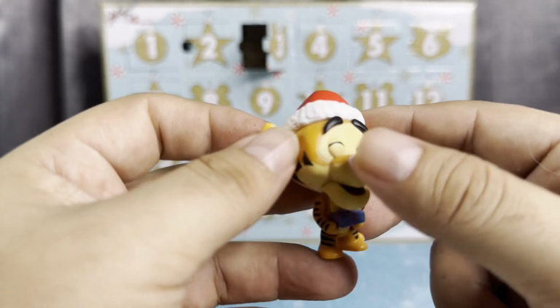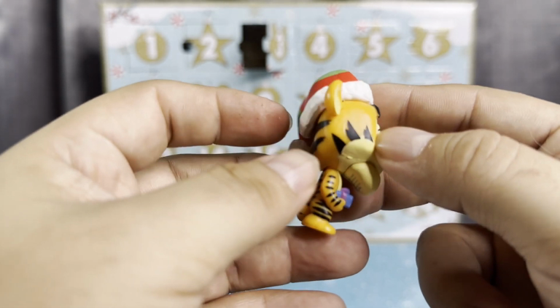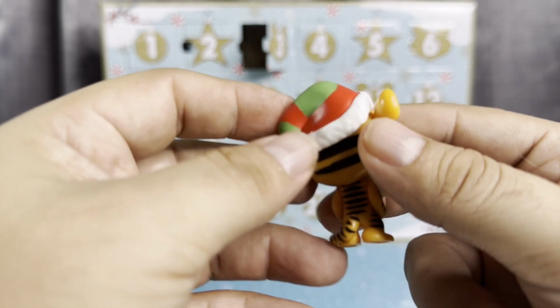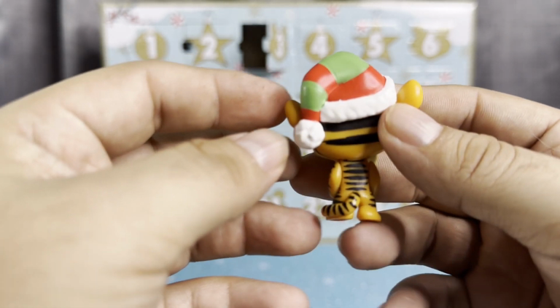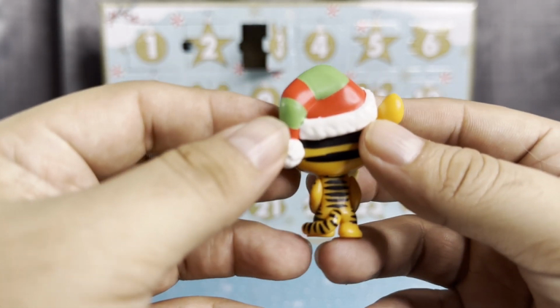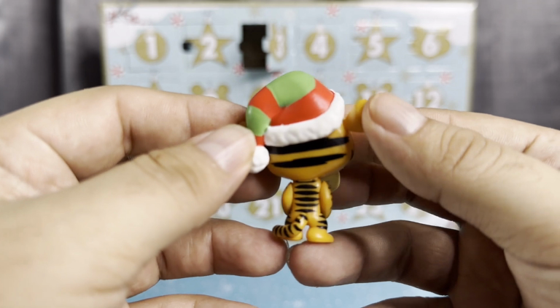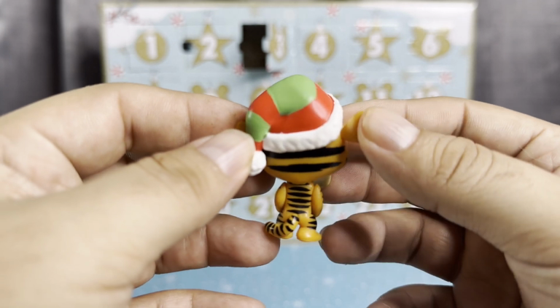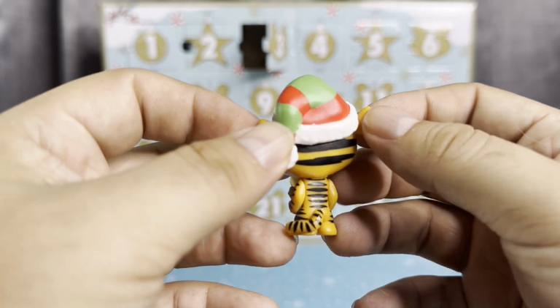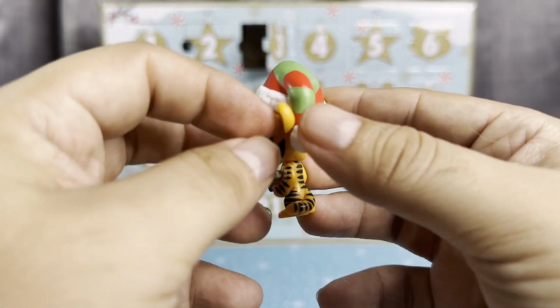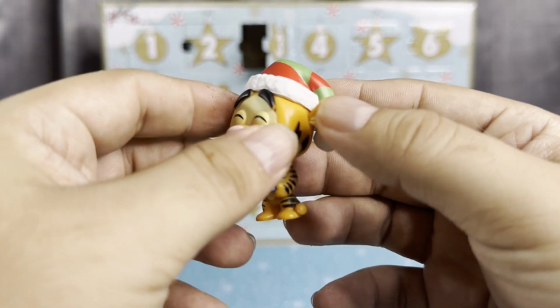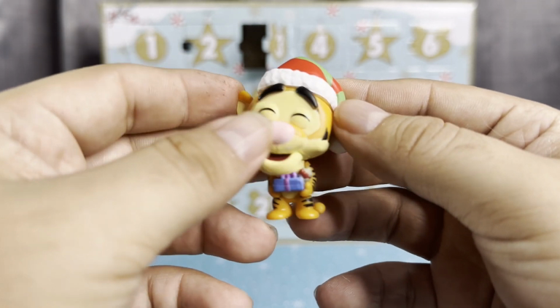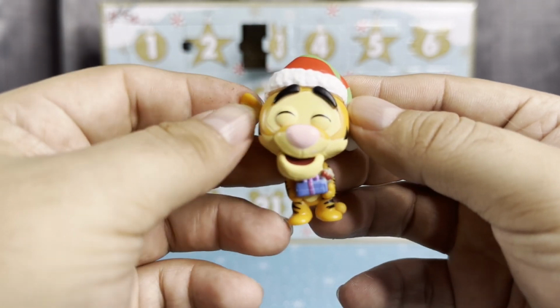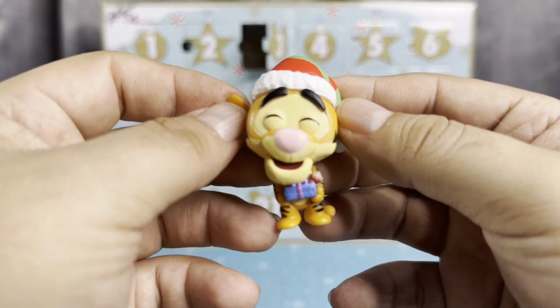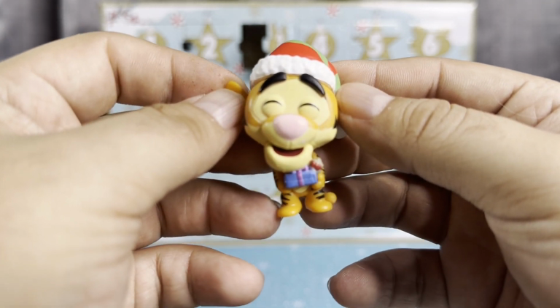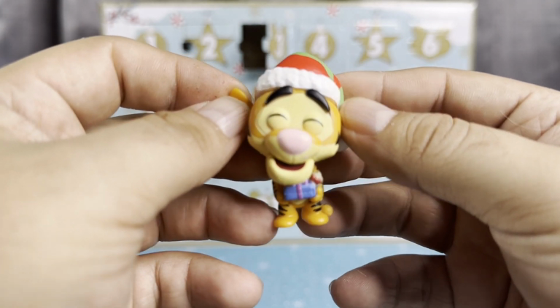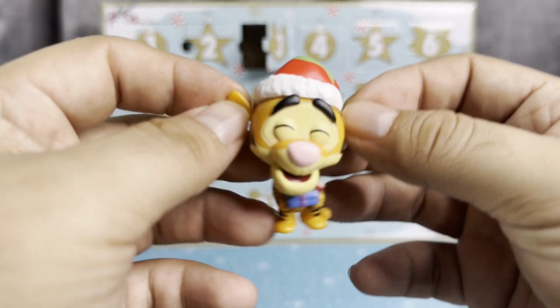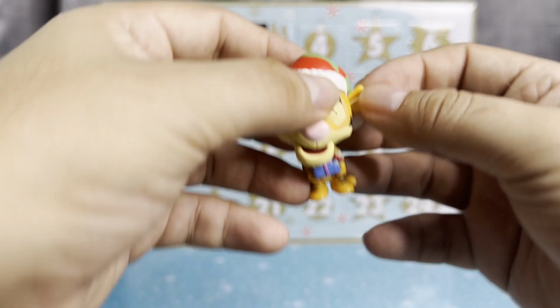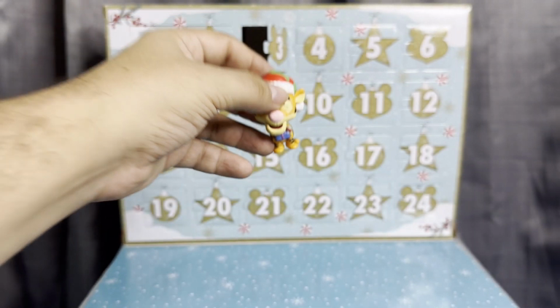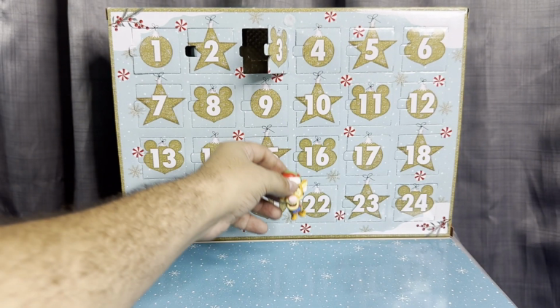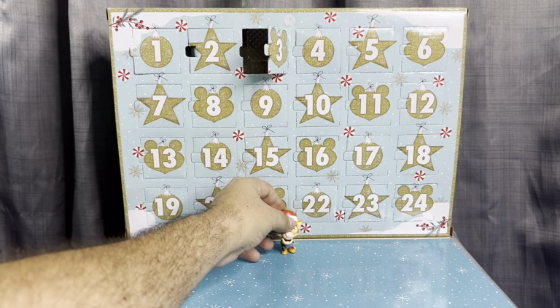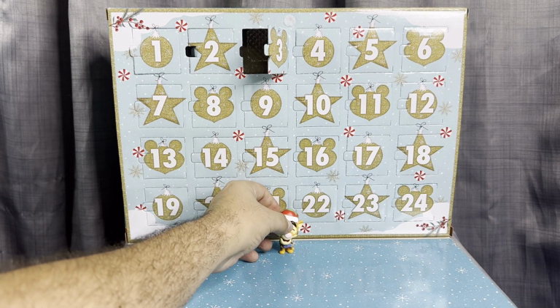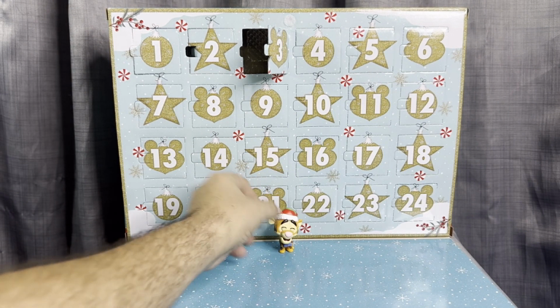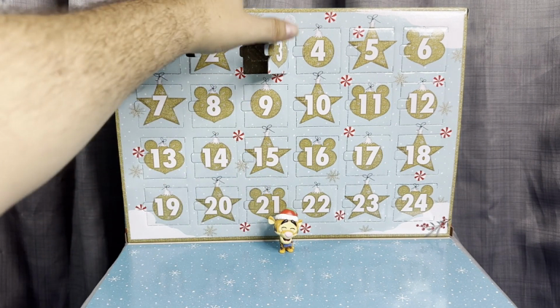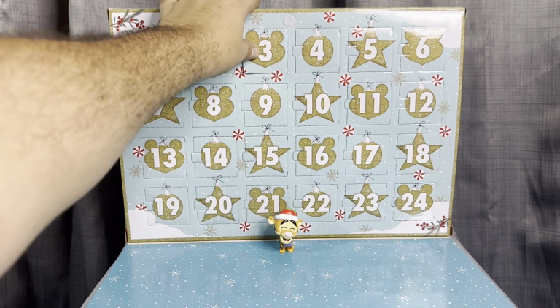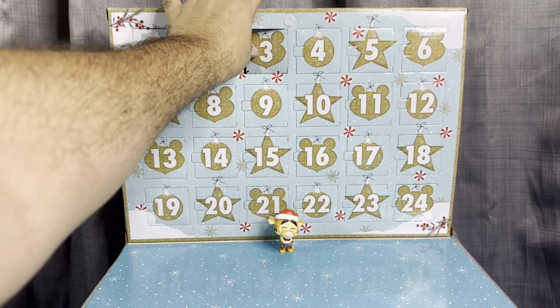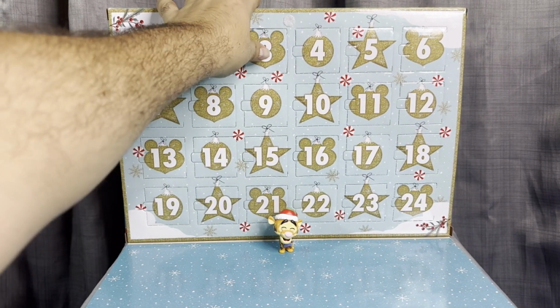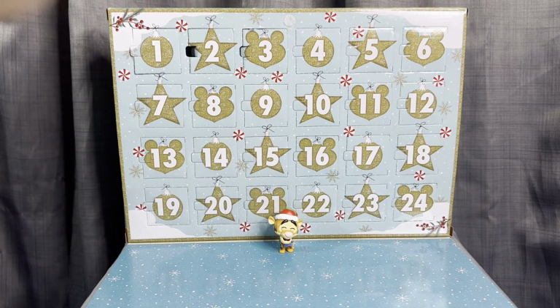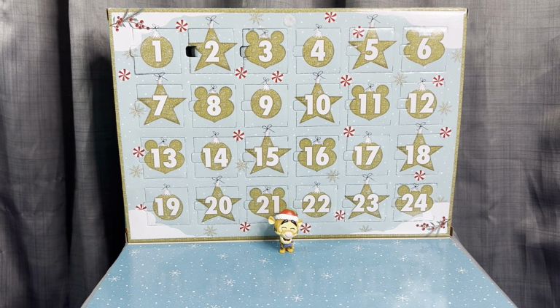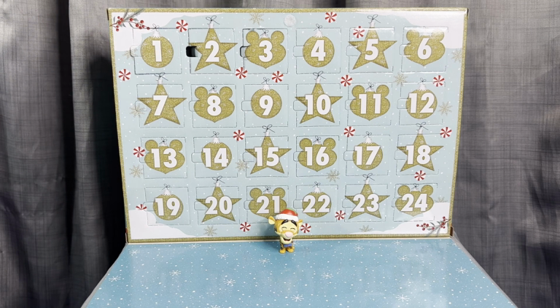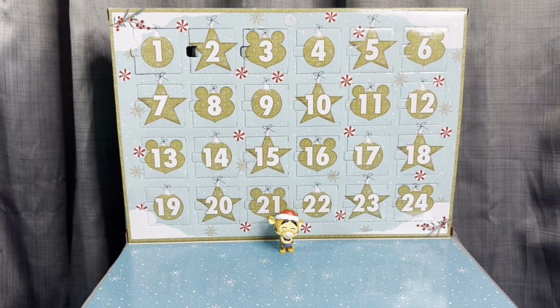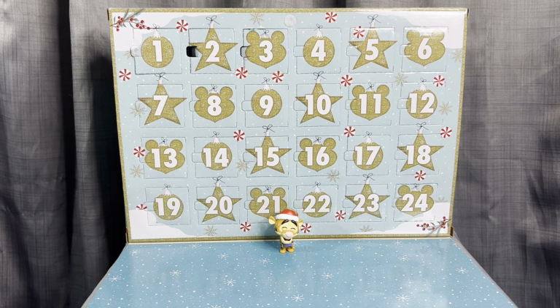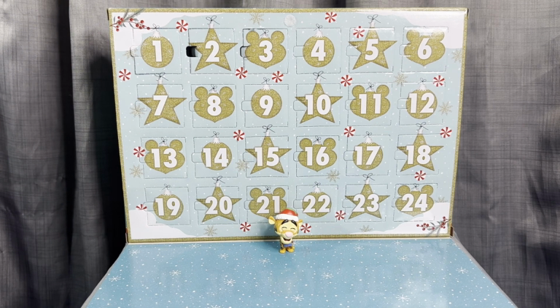Look how cute he is — super super cute, I love it! Well thank you so much for watching. Don't forget to like, subscribe, comment, and share this video. I hope you're enjoying our countdown to Christmas!